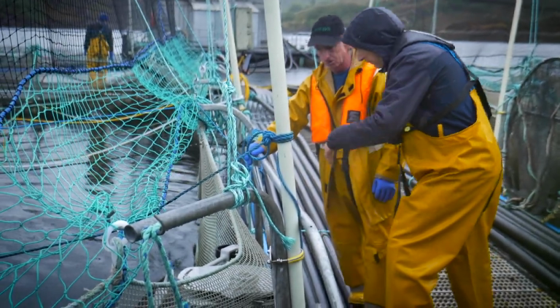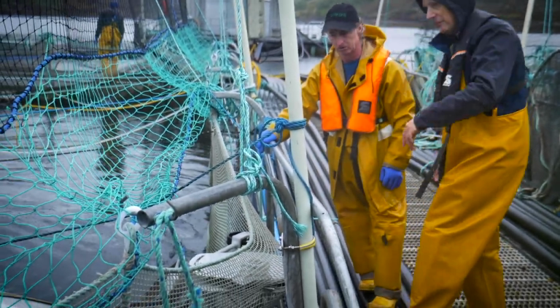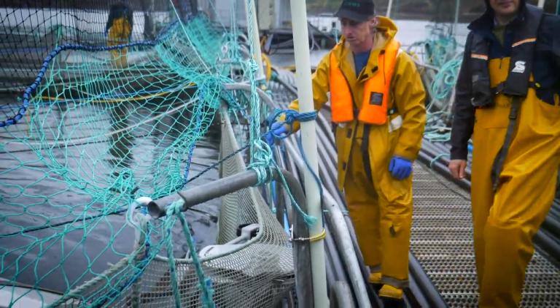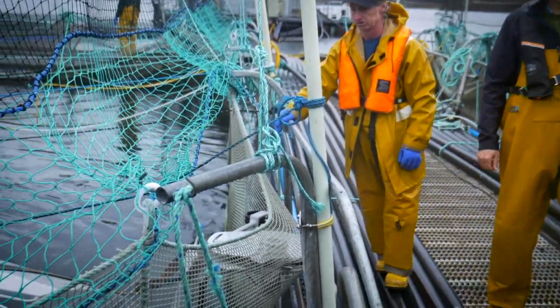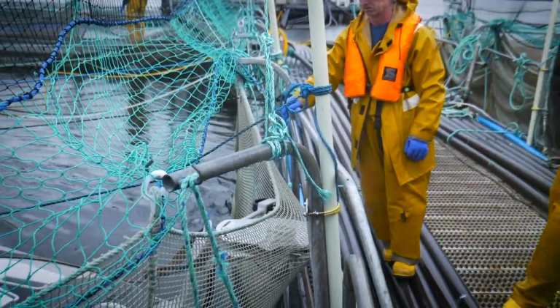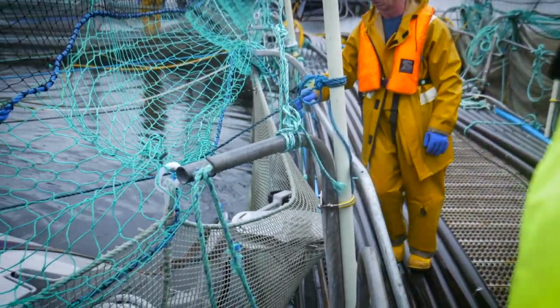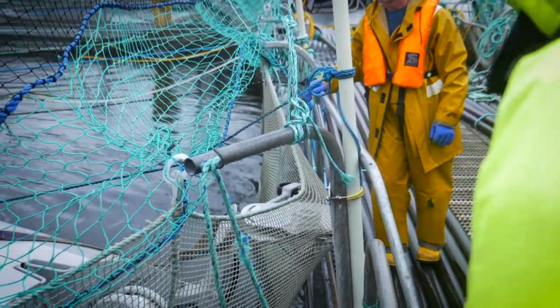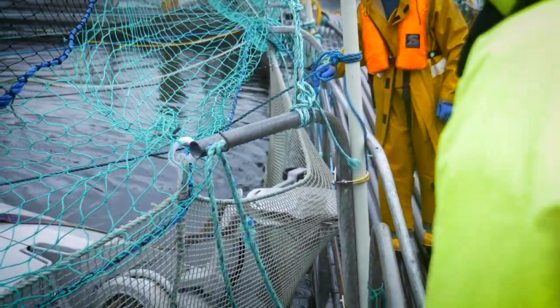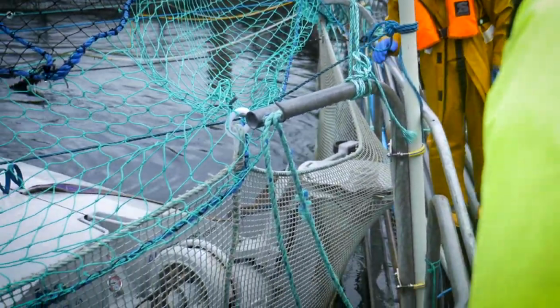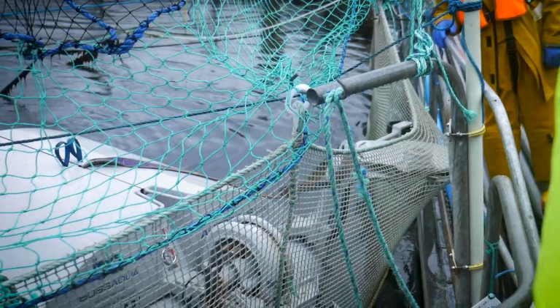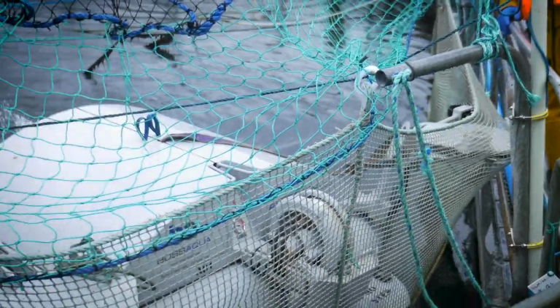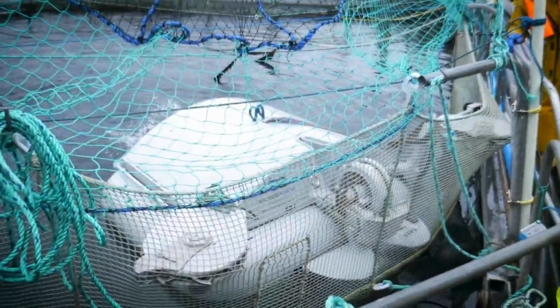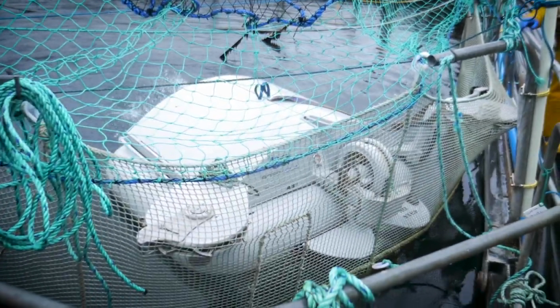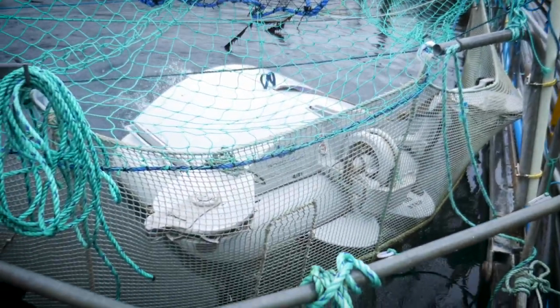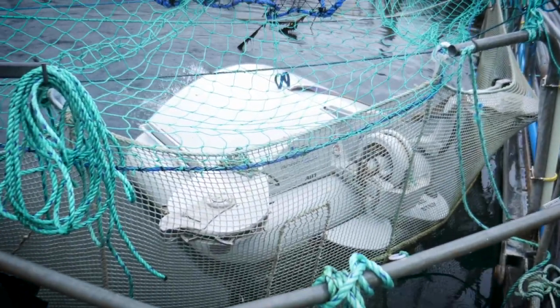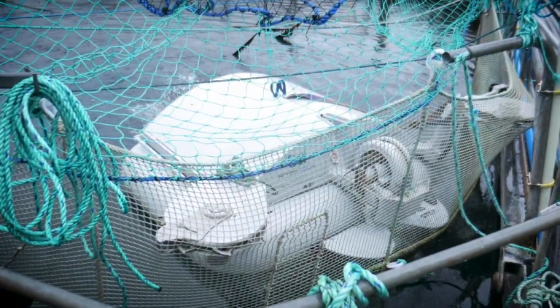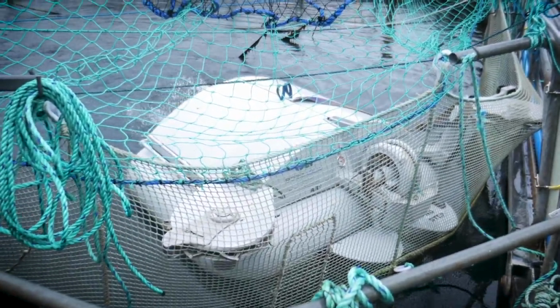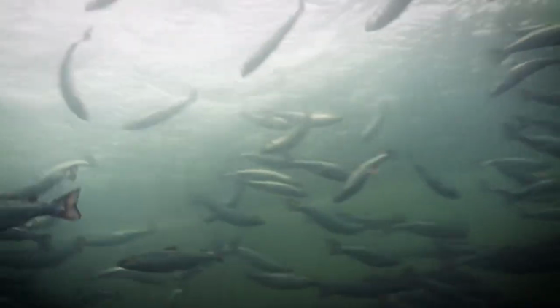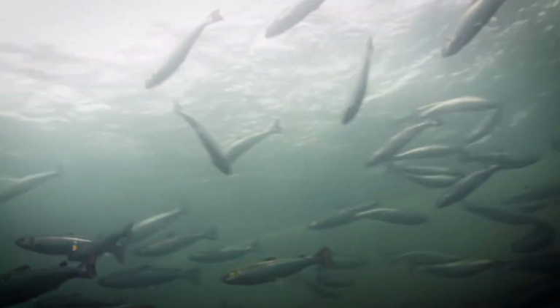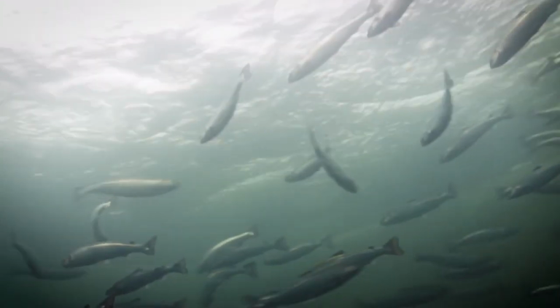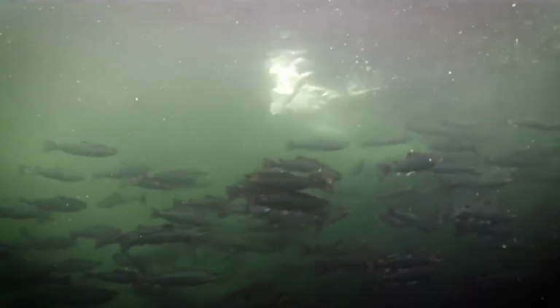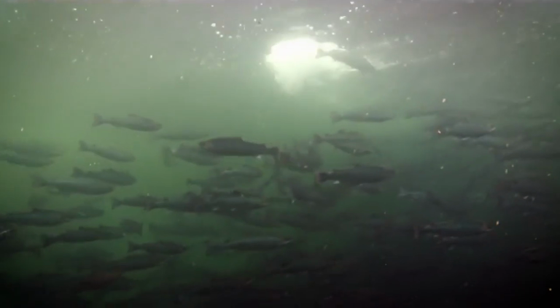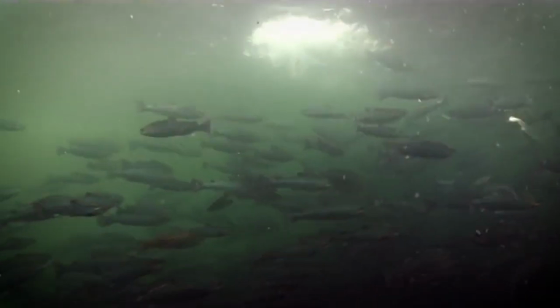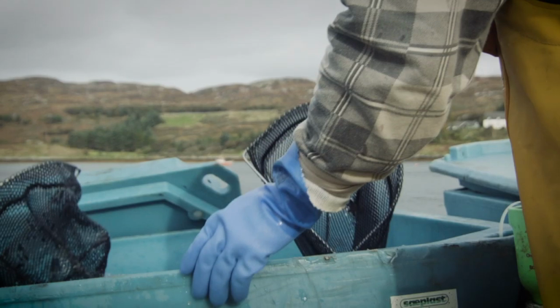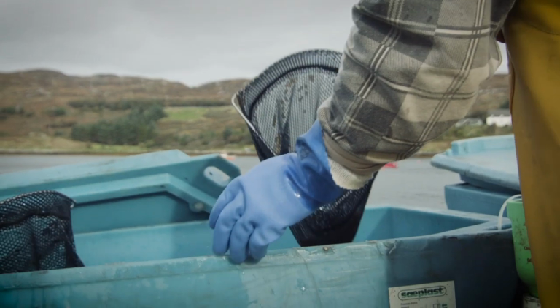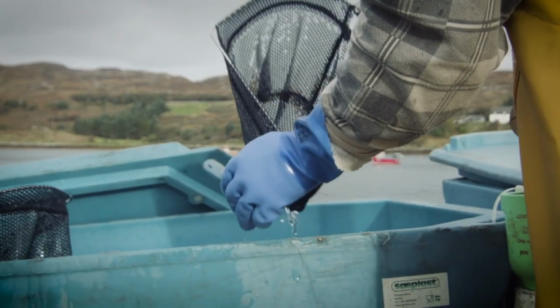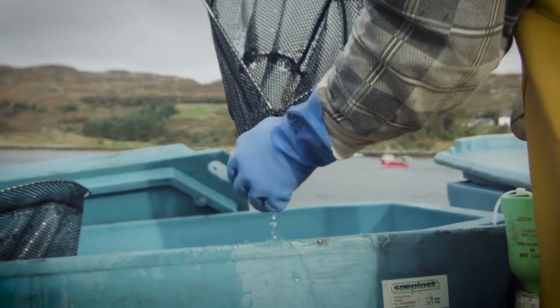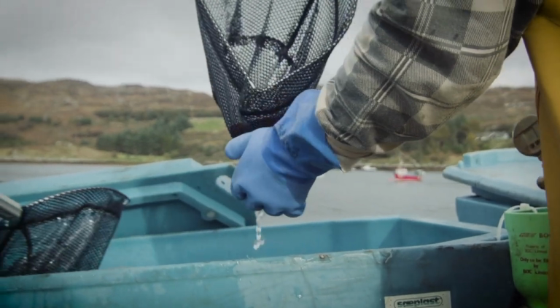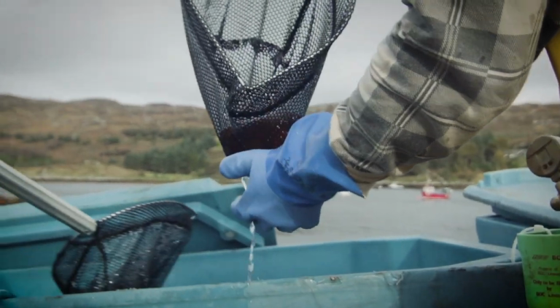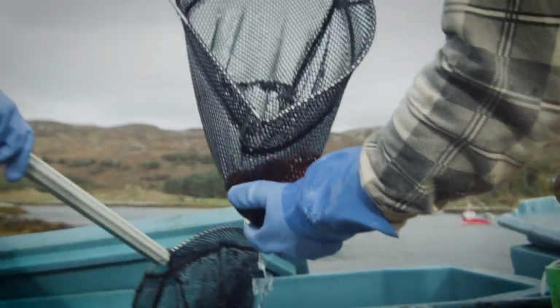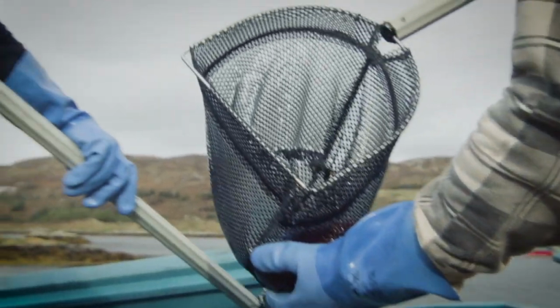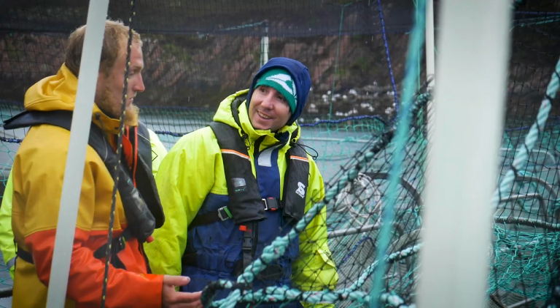Number three is to have a chemical-free cleaning system. At Lock Doet they clean the fish using fresh water and add lice-eating fish called rass to the farm. Number four is no routine application of antibiotics.